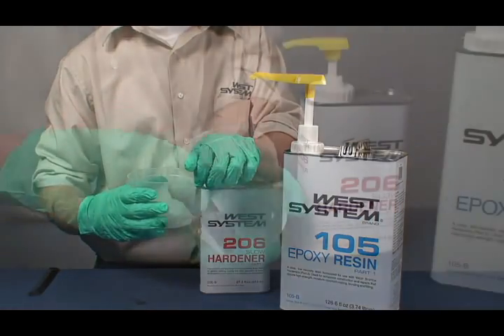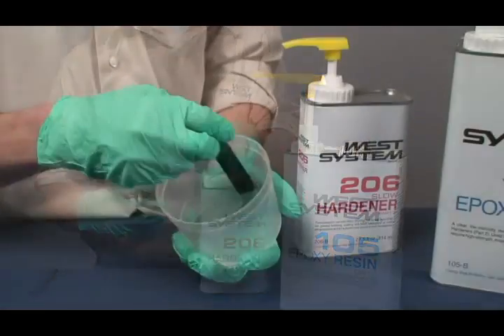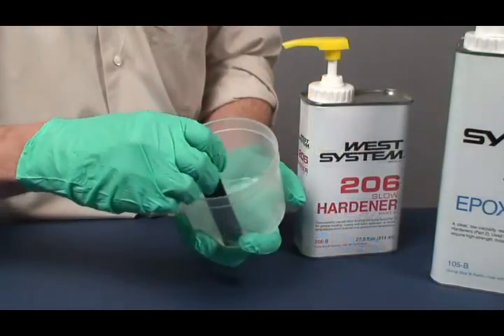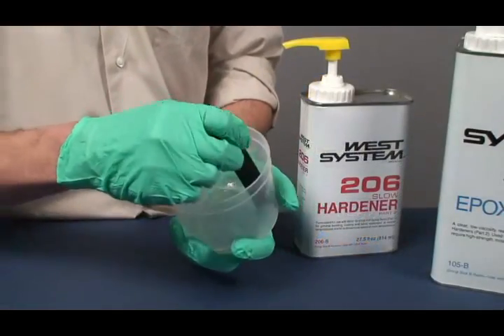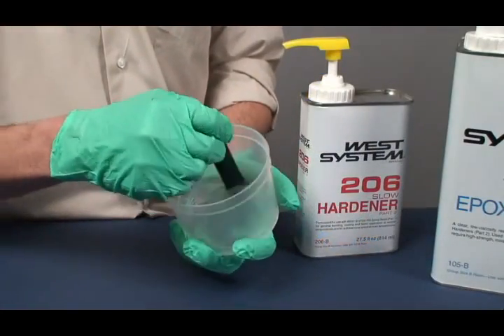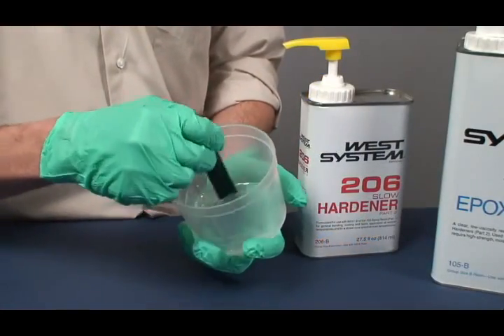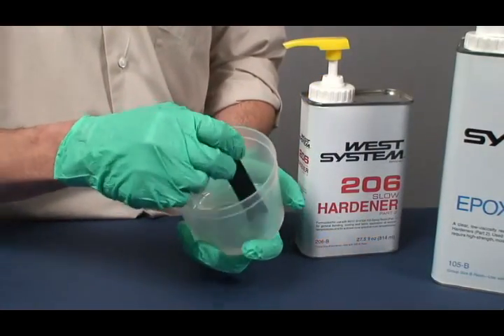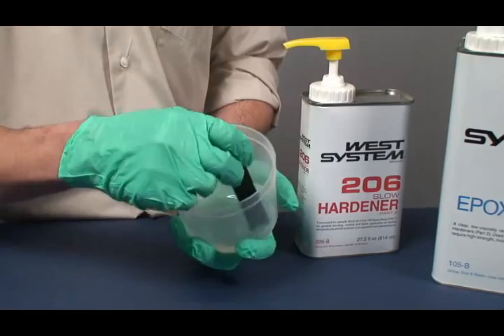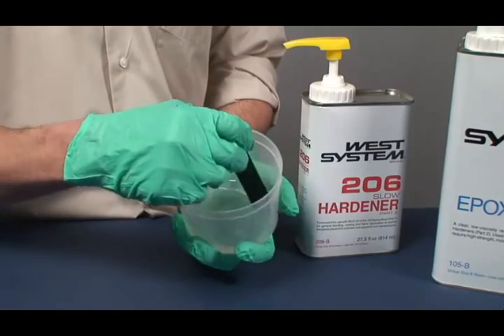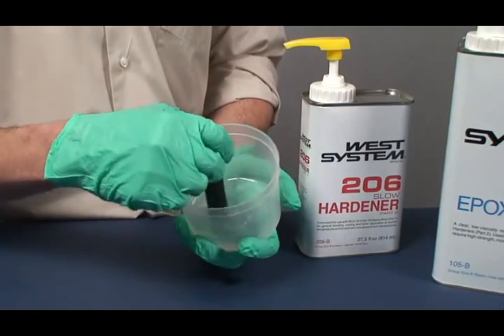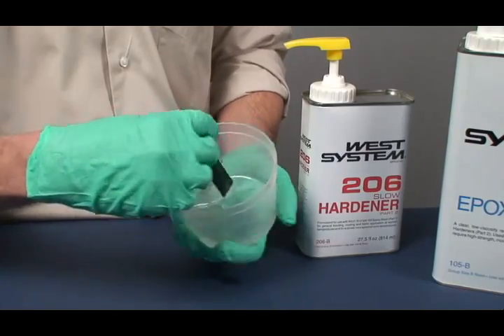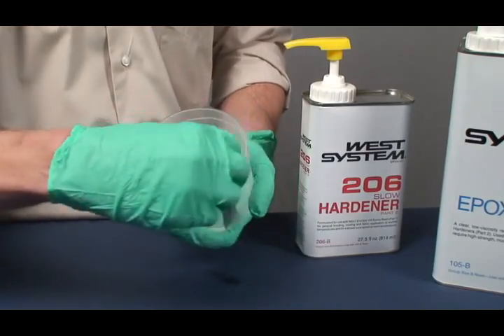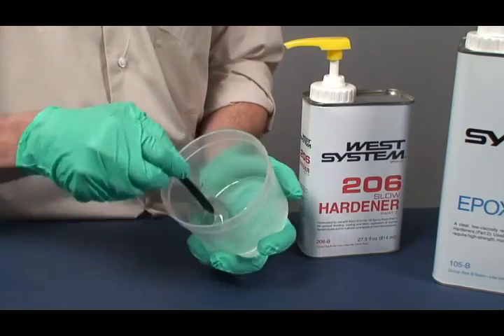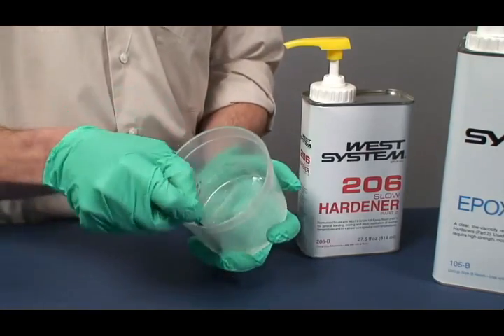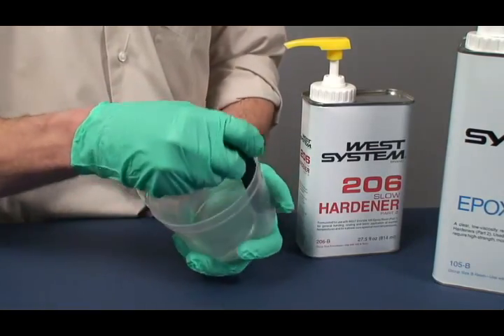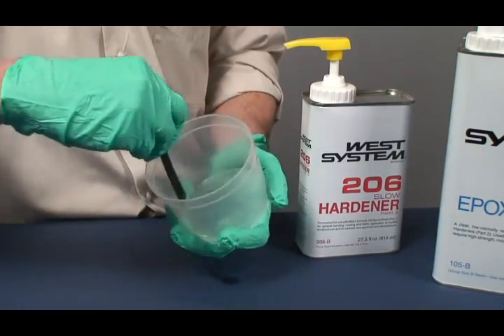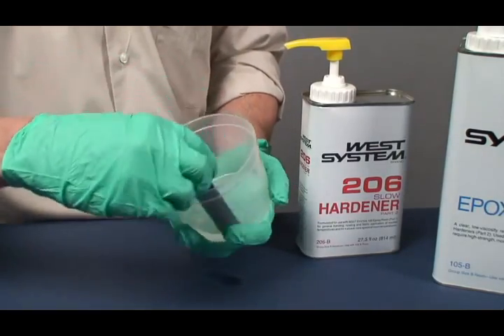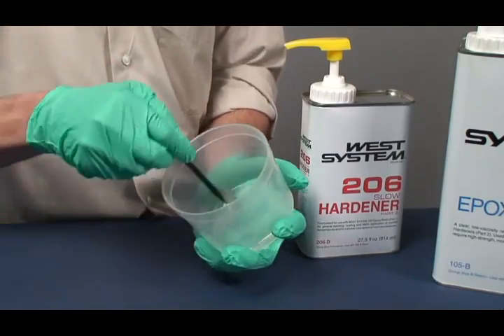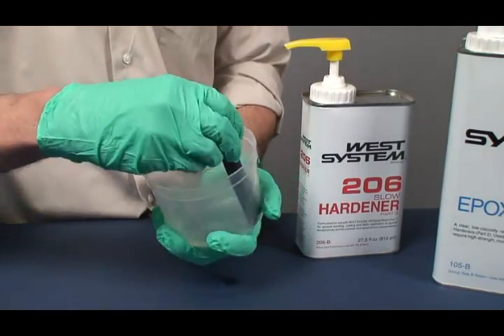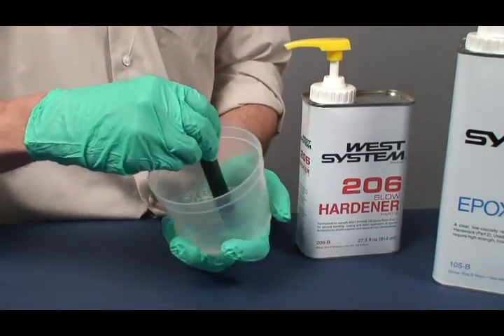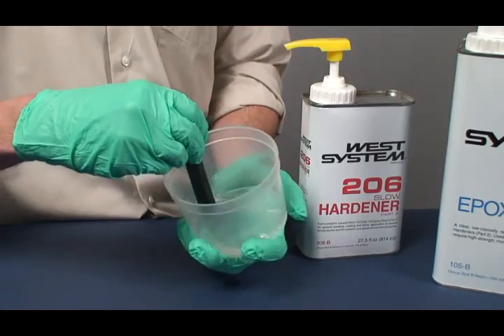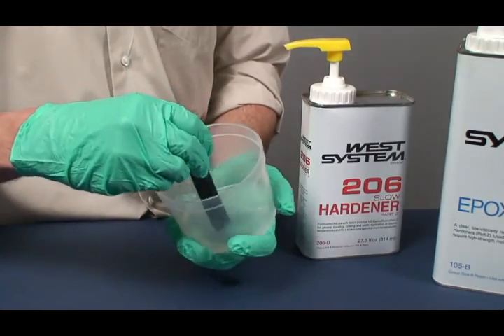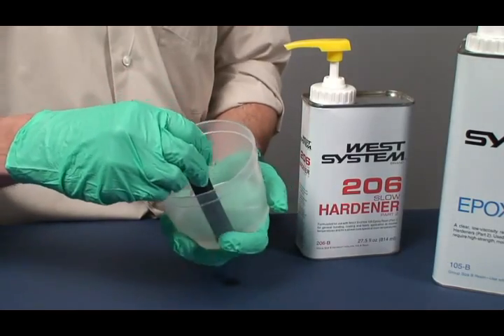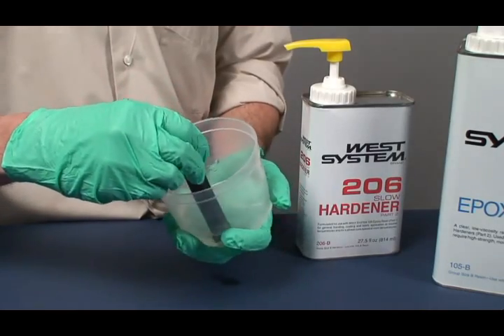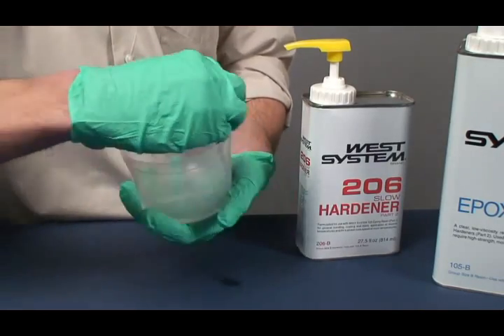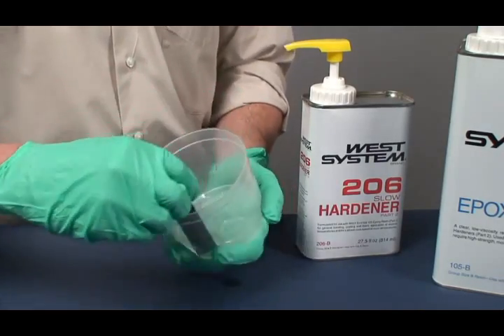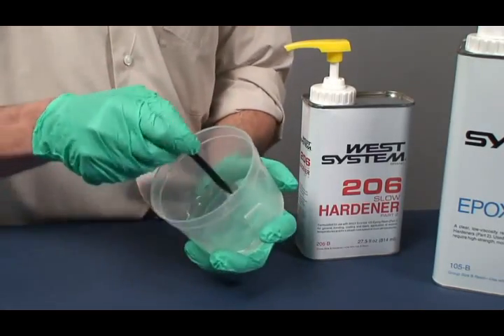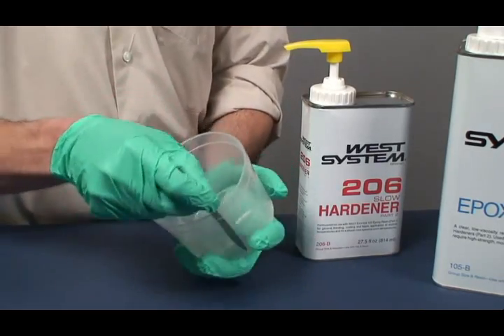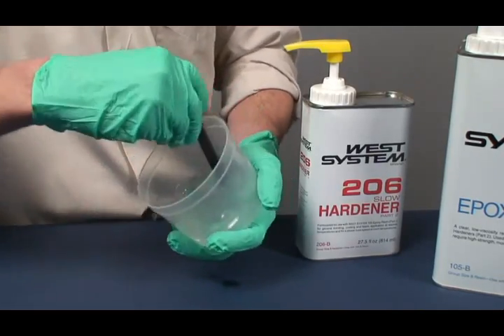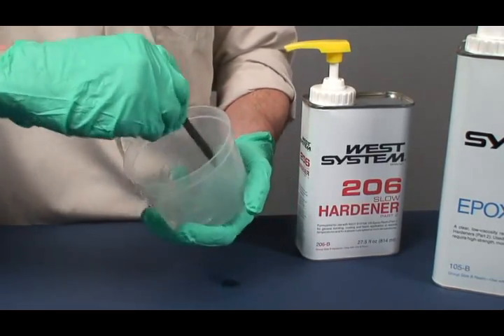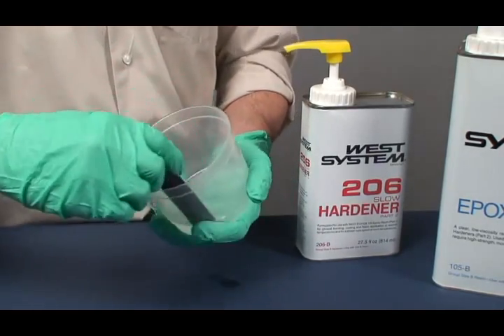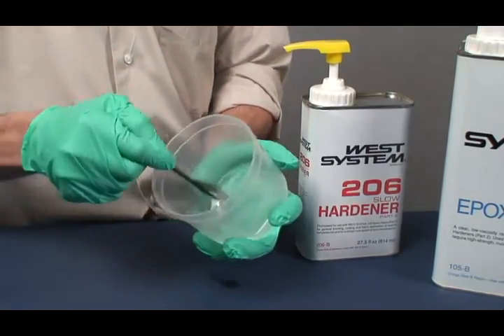Begin by mixing small batches to avoid waste. Mix larger batches as you are able to judge the pot life and working time. Remember, epoxy cures faster in warmer temperatures and in larger batches. It cures slower in cooler temperatures and smaller batches.